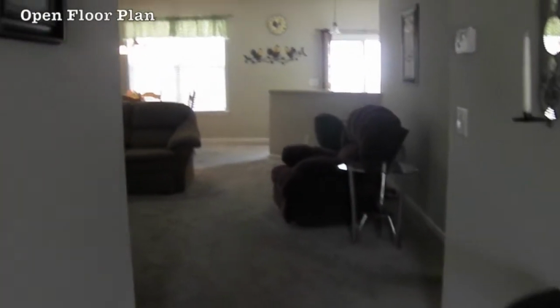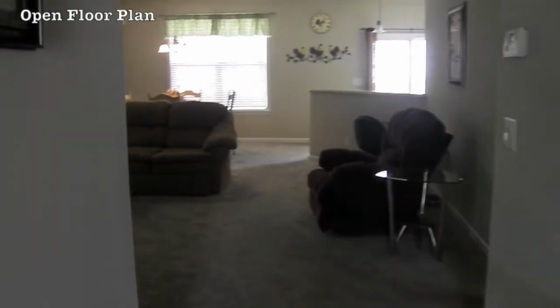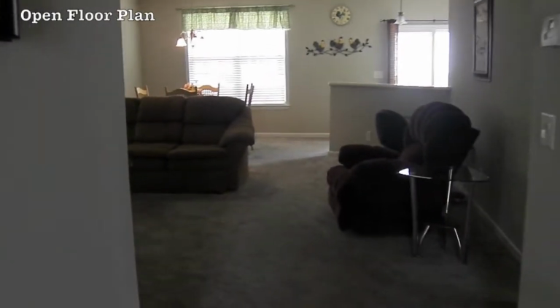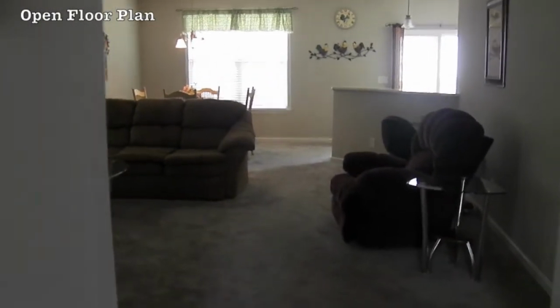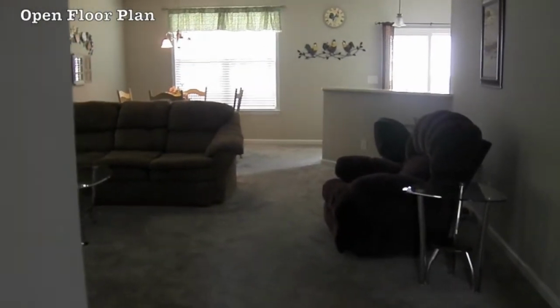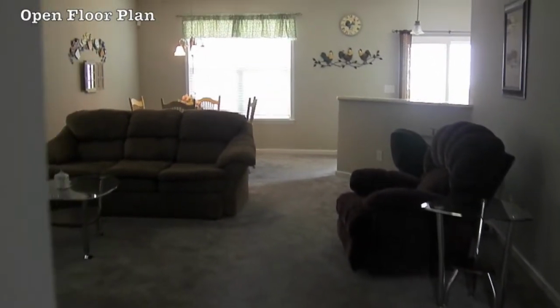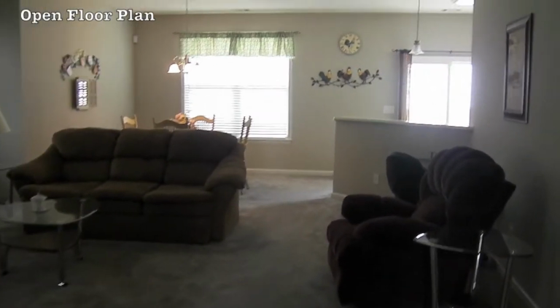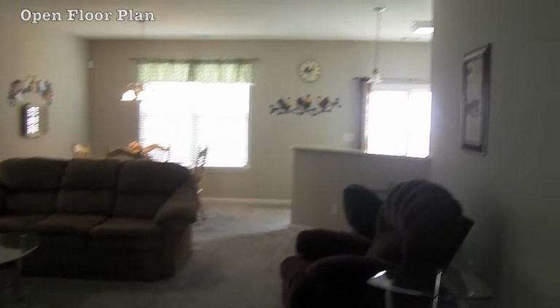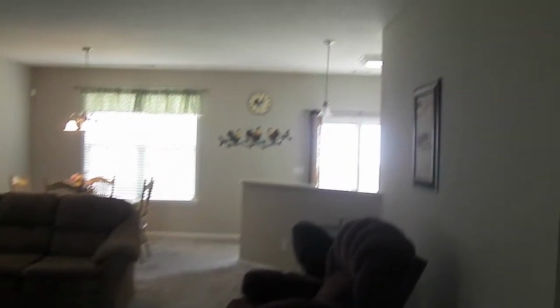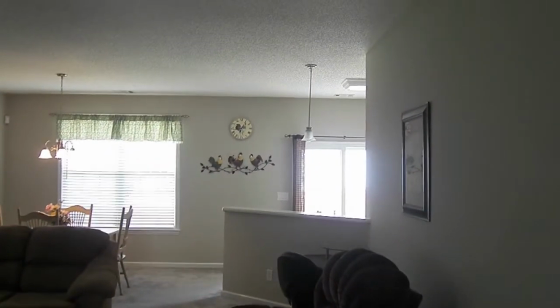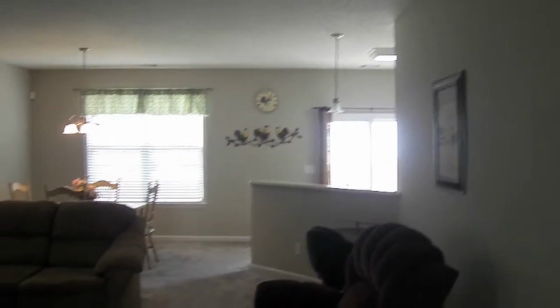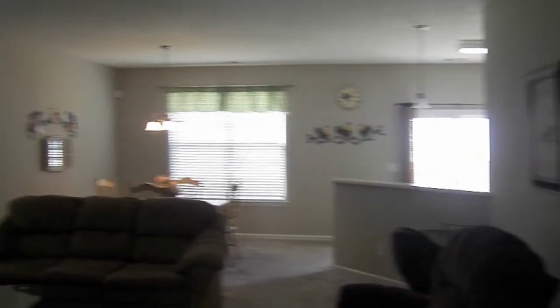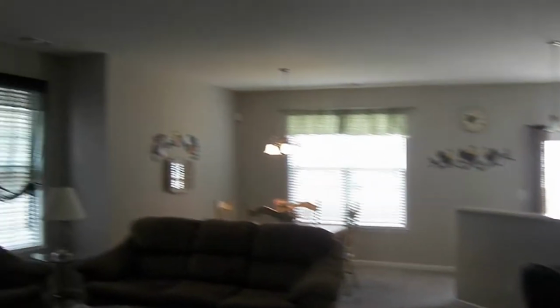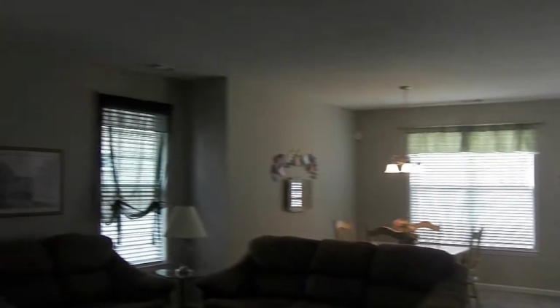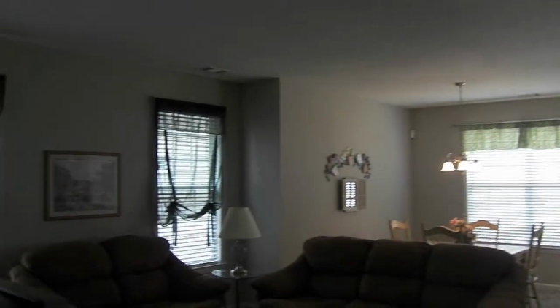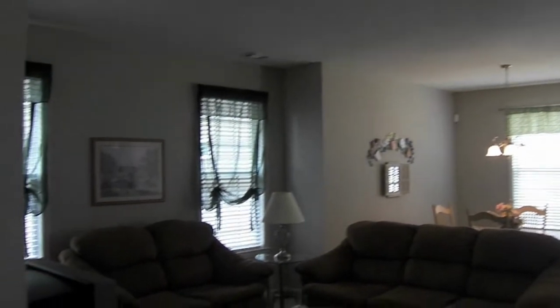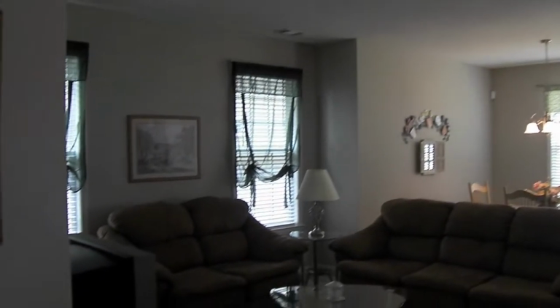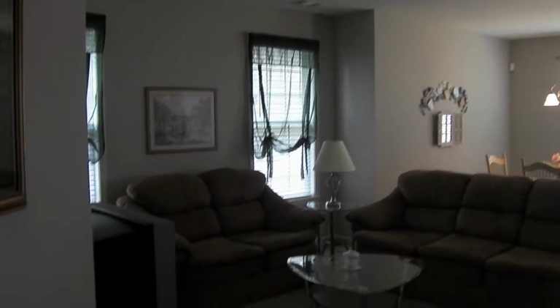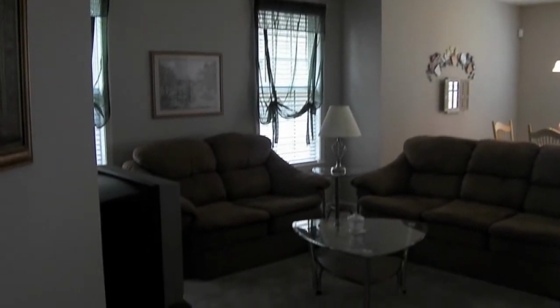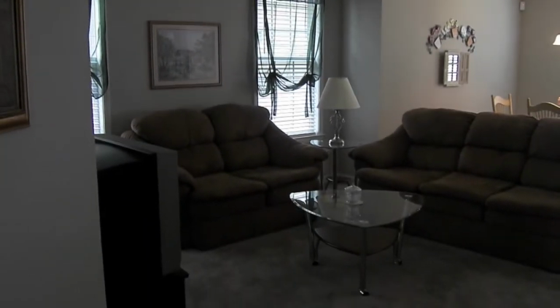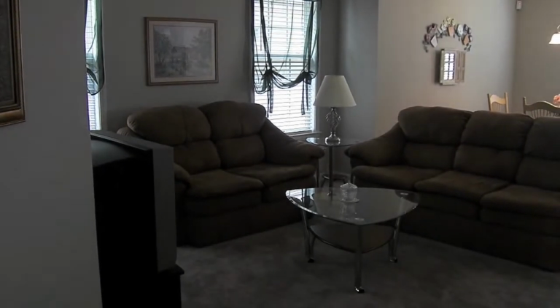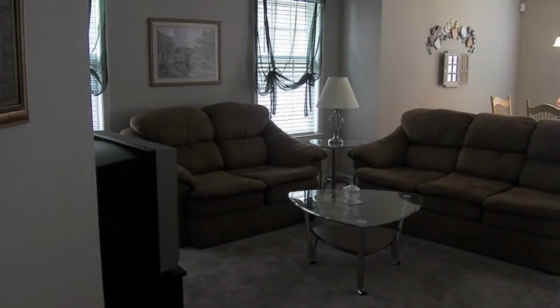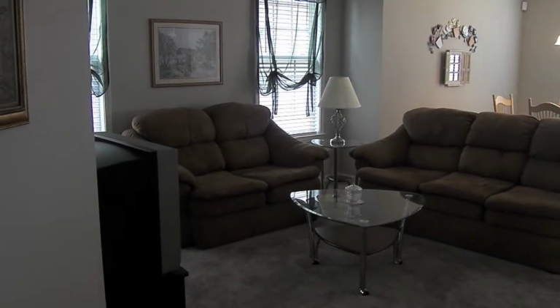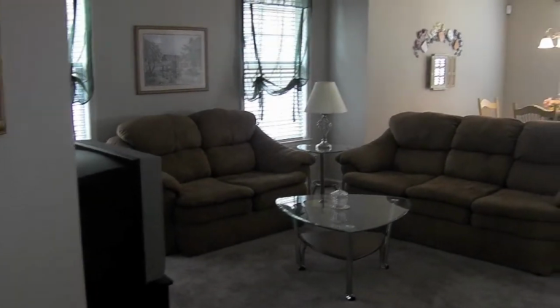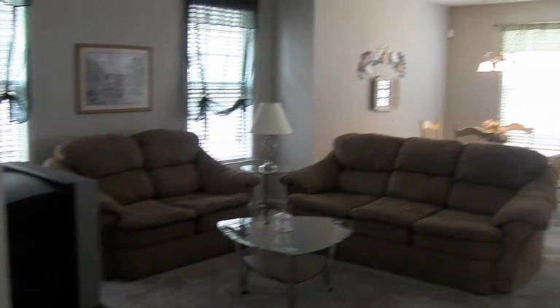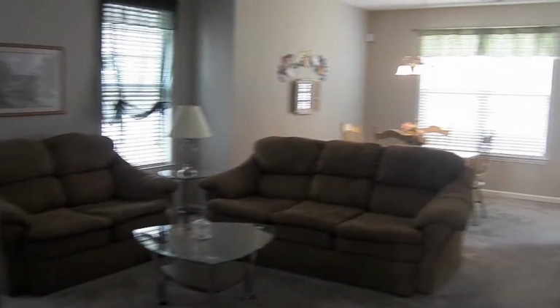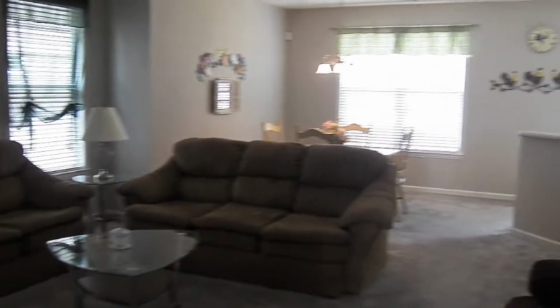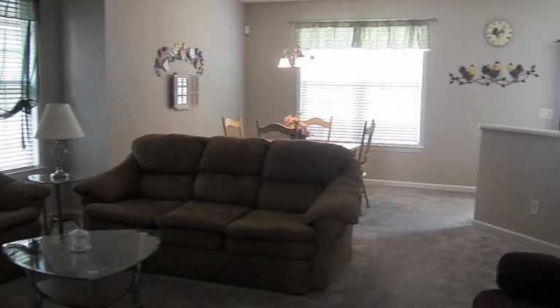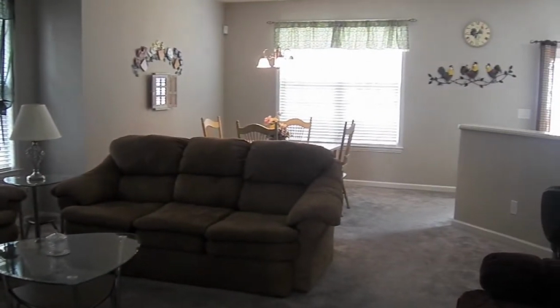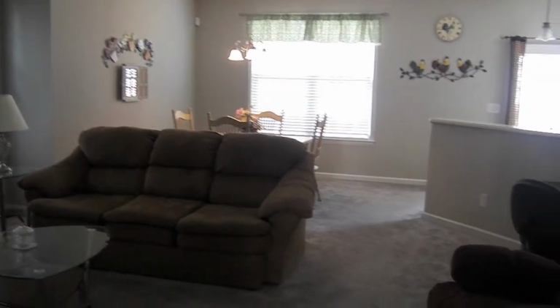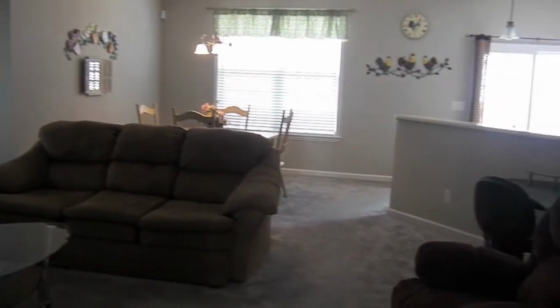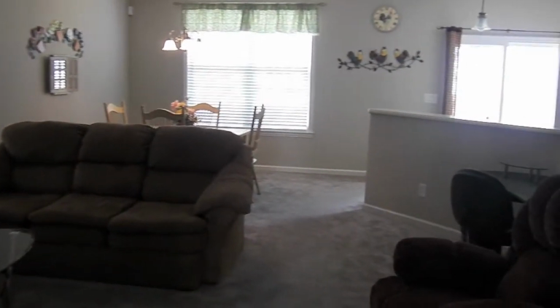Walking beyond the master bedroom, we find the living room, which is laid out on an open floor plan design next to the dining area and the kitchen. As you can see, the room is large and can accommodate almost any living room furniture.